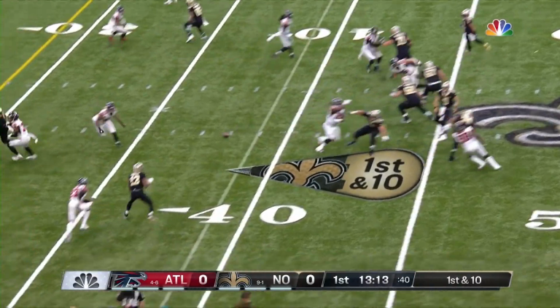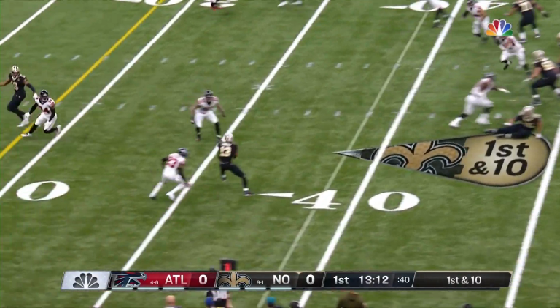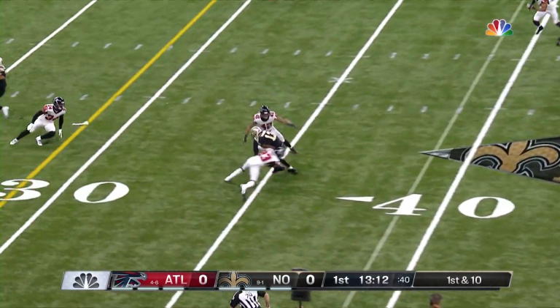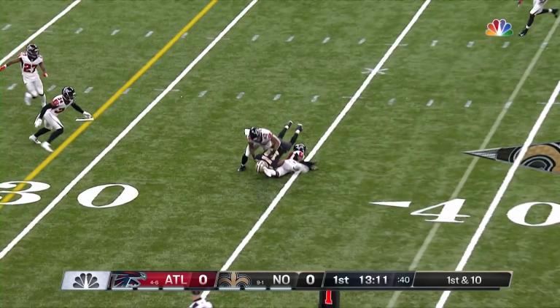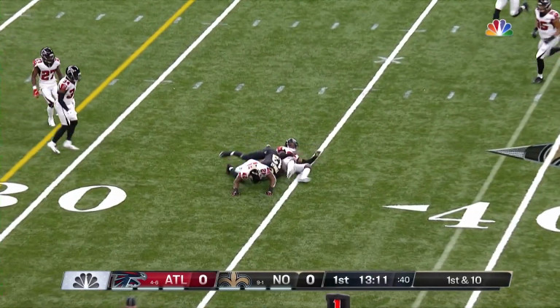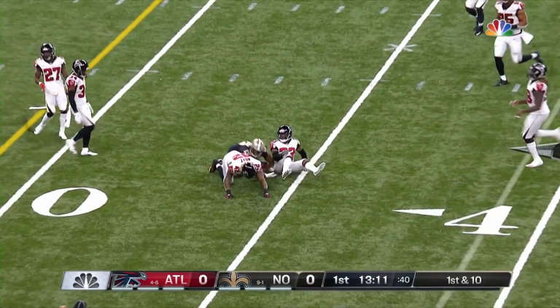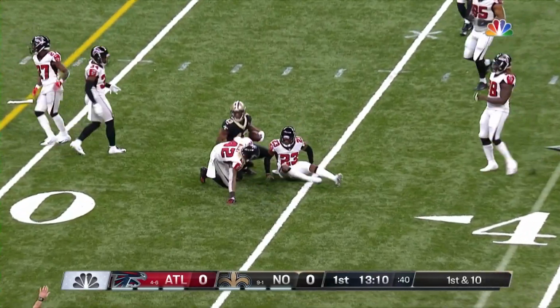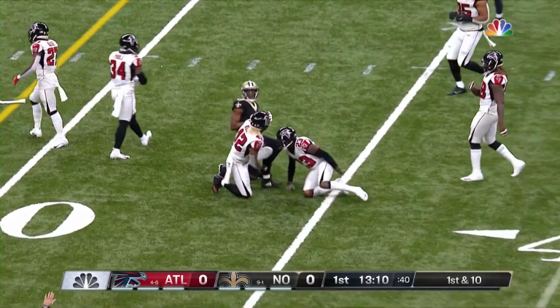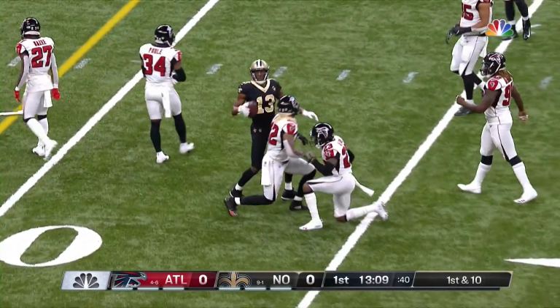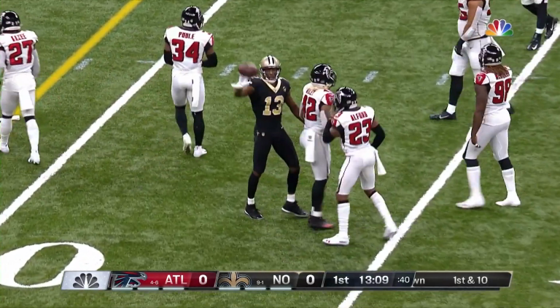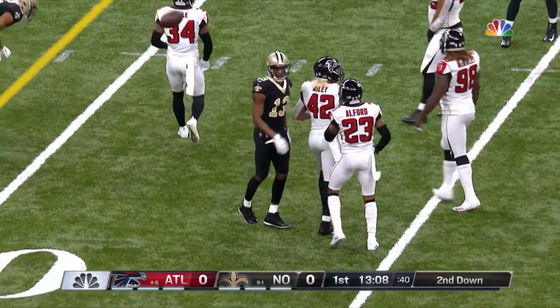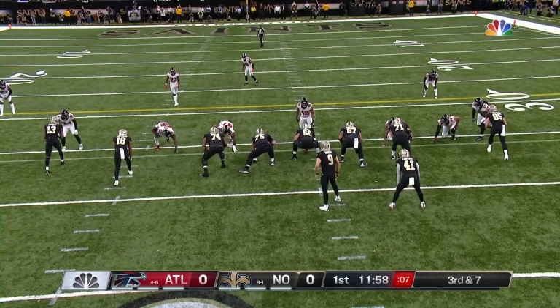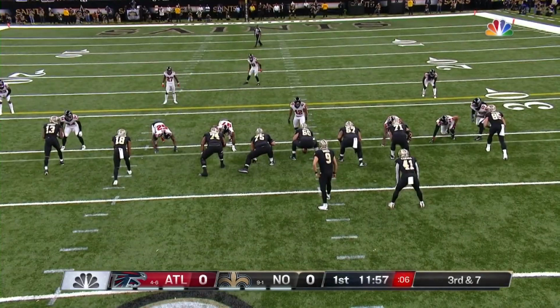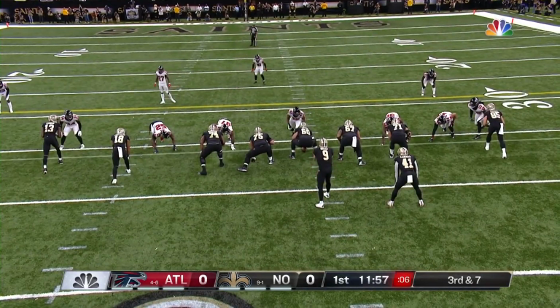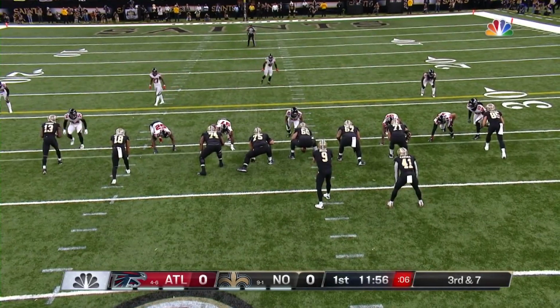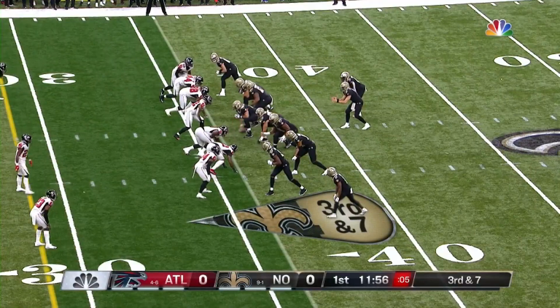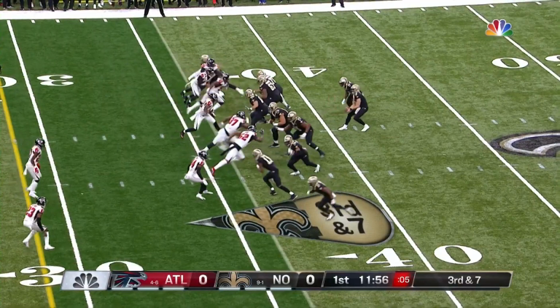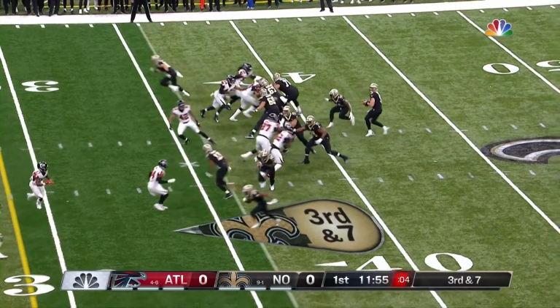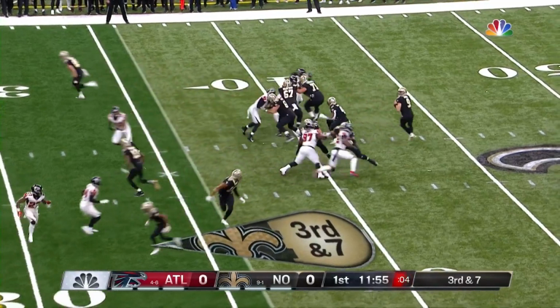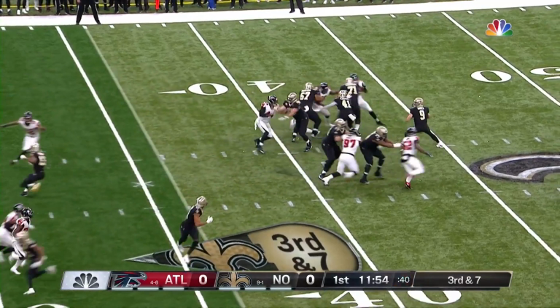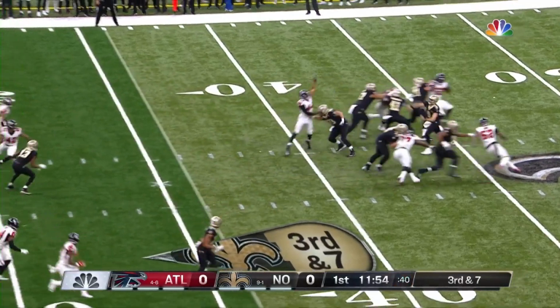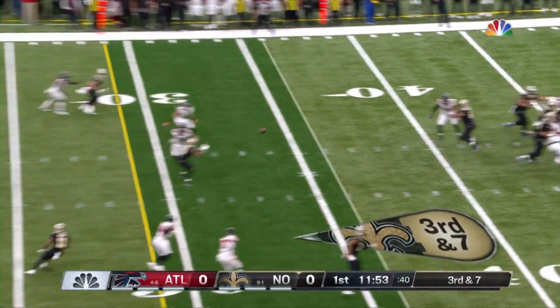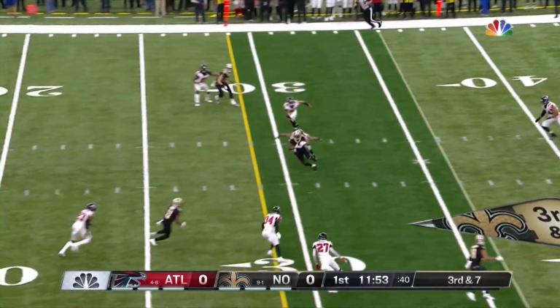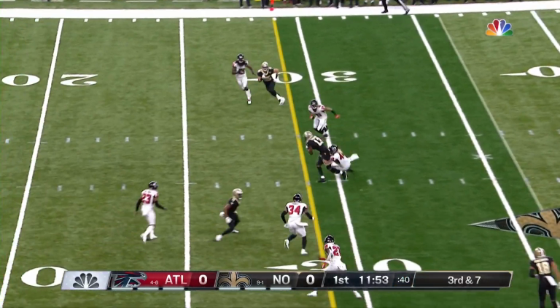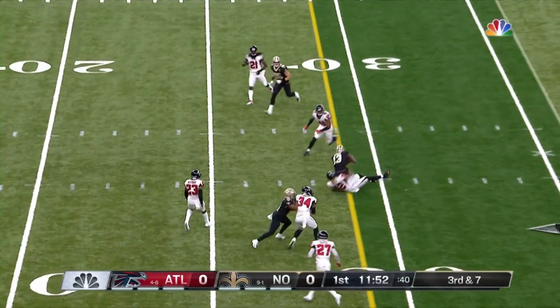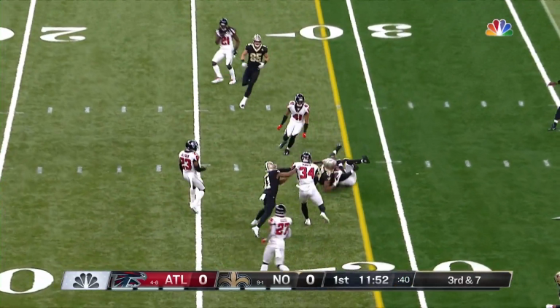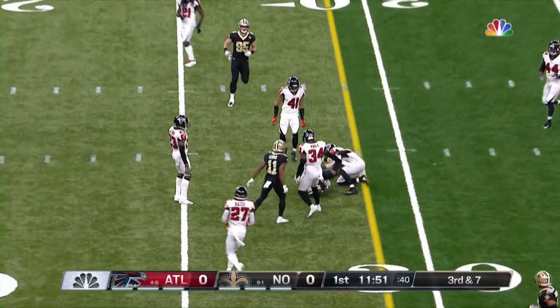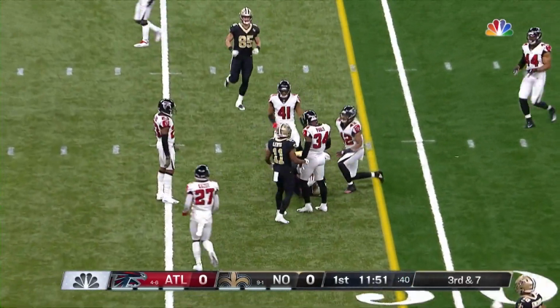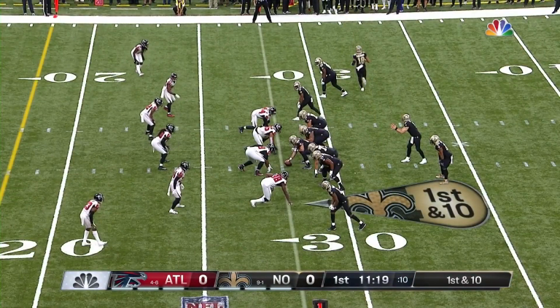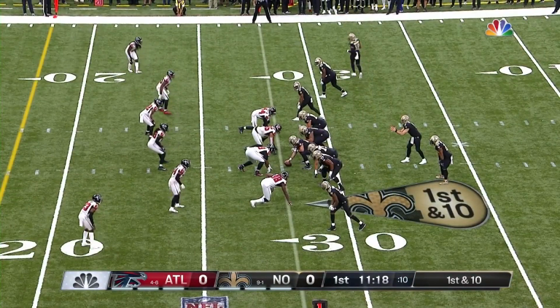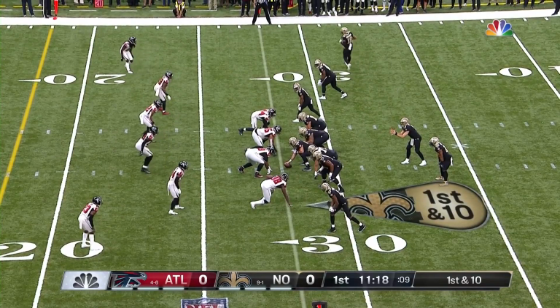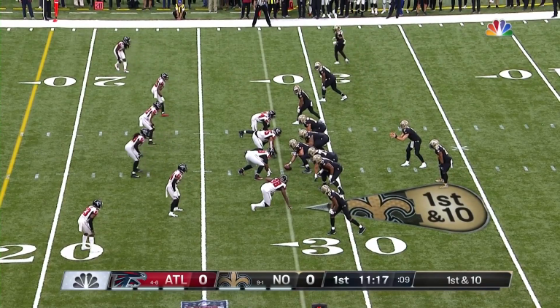At 39, Brees throws complete to Michael Thomas, his favorite receiver. Face third and seven here. More of the pattern for Brees in the middle — it's a first down with Thomas. Might be down seven-nothing when he gets it.